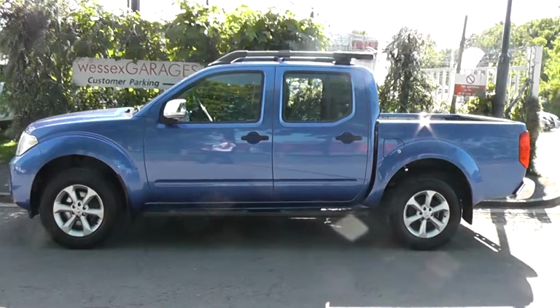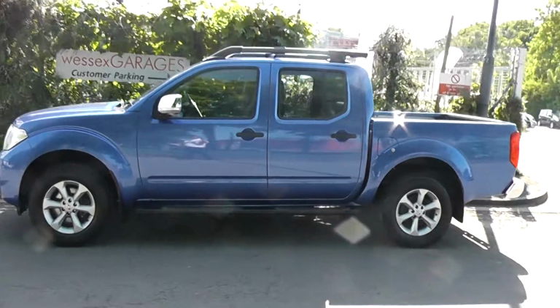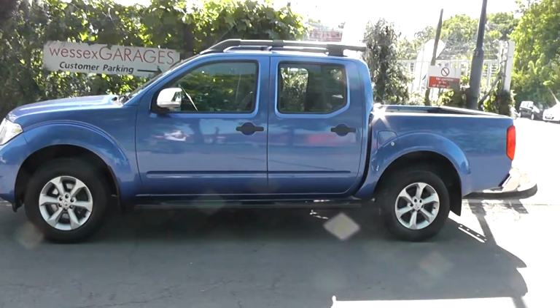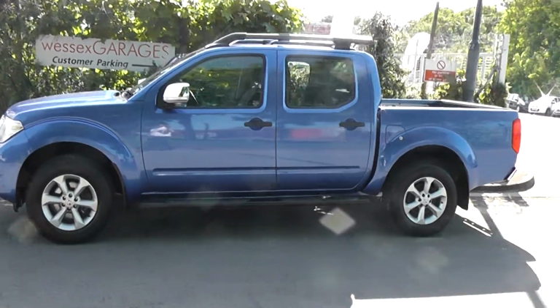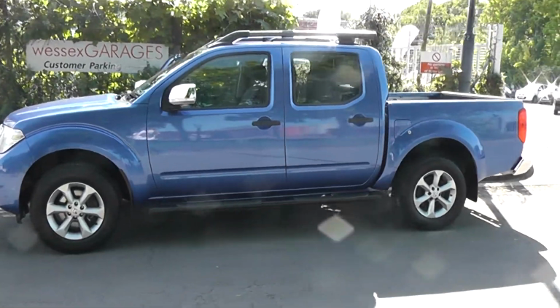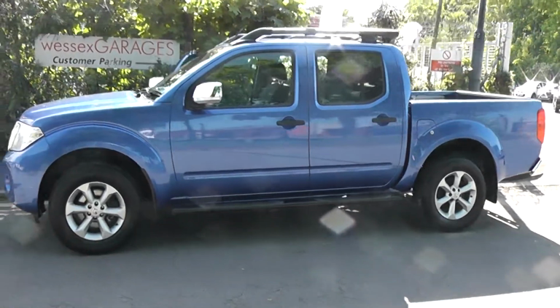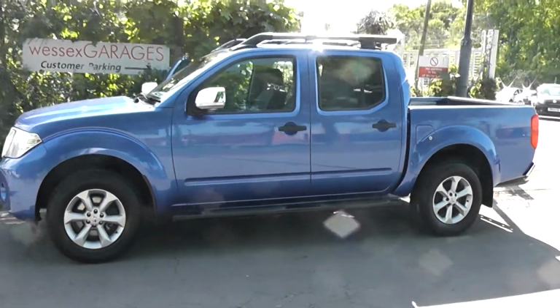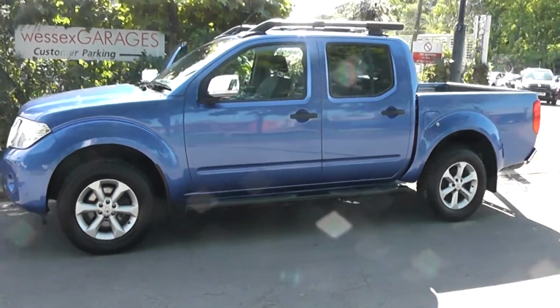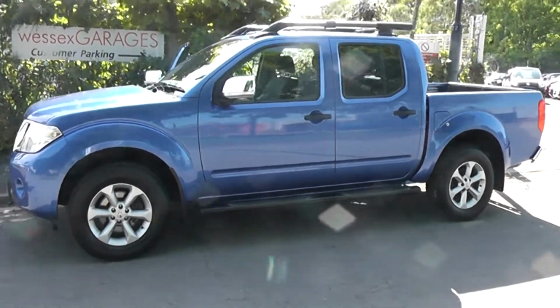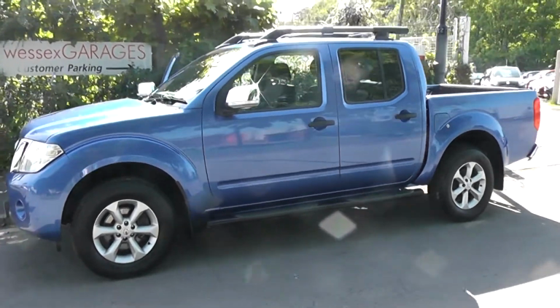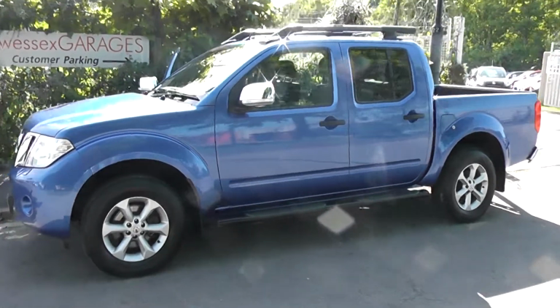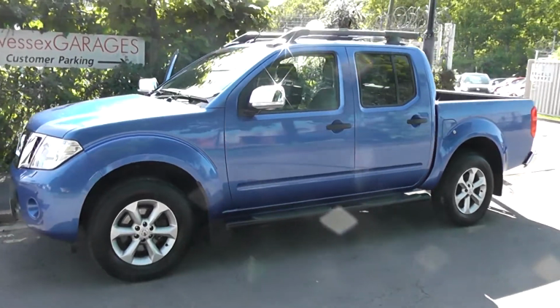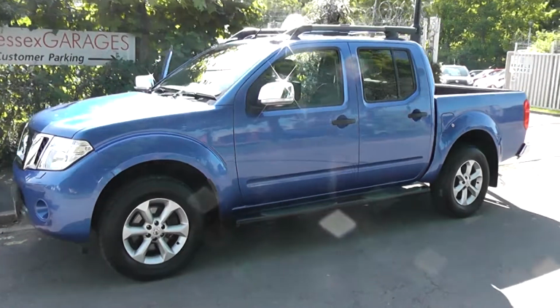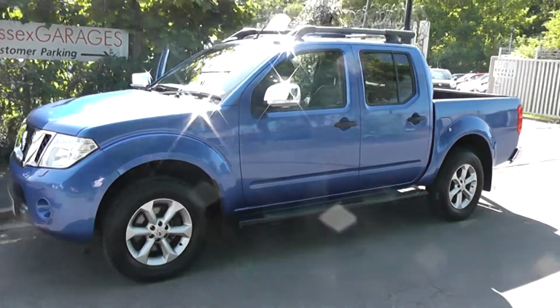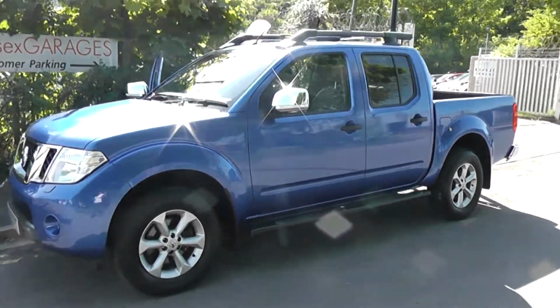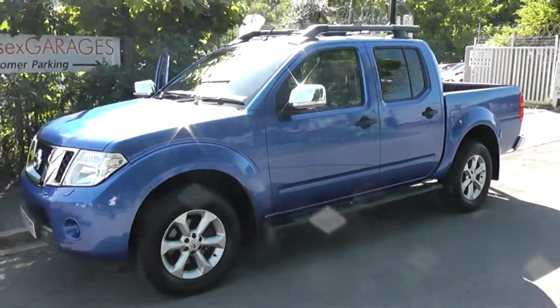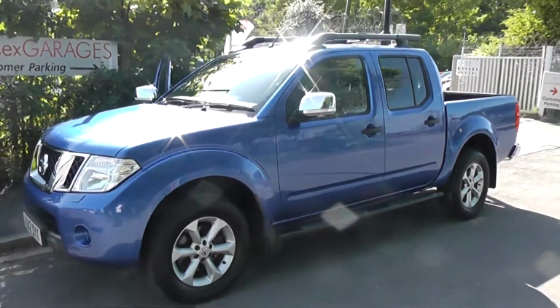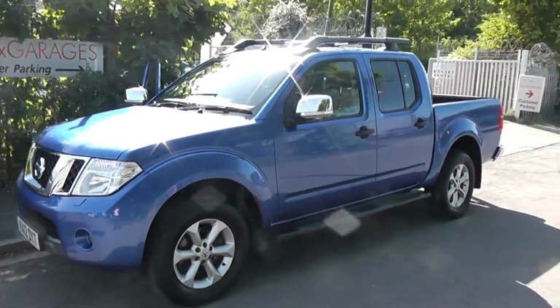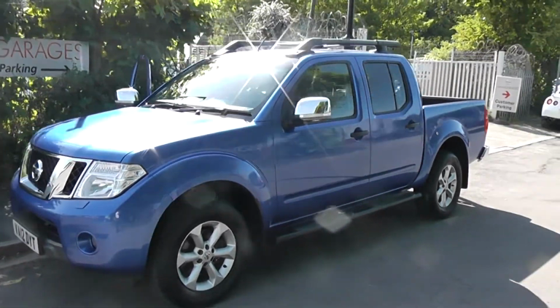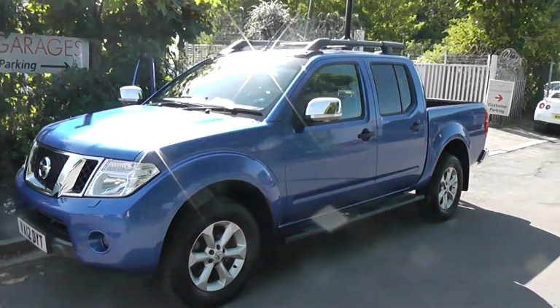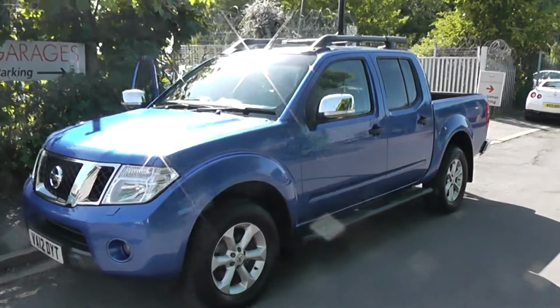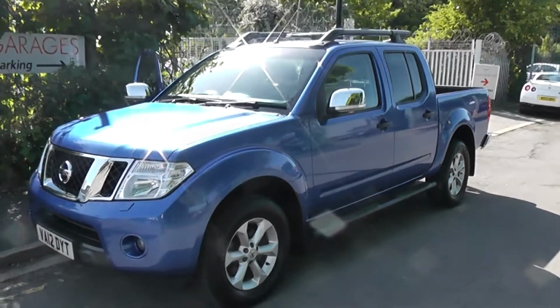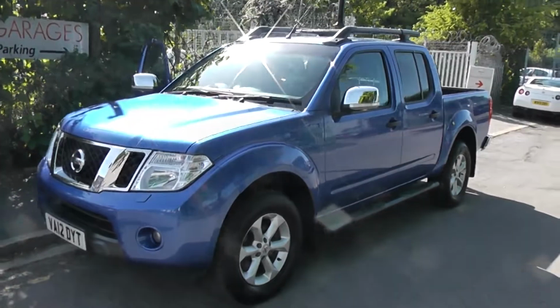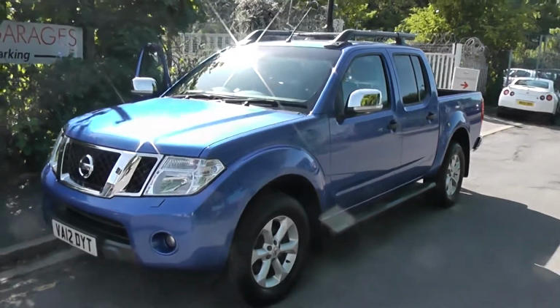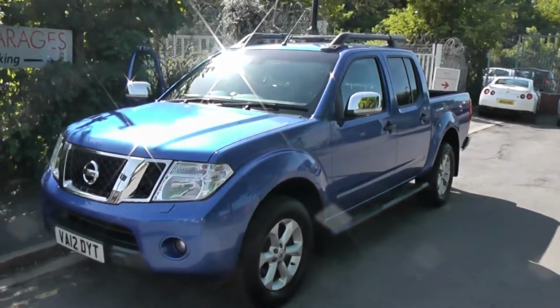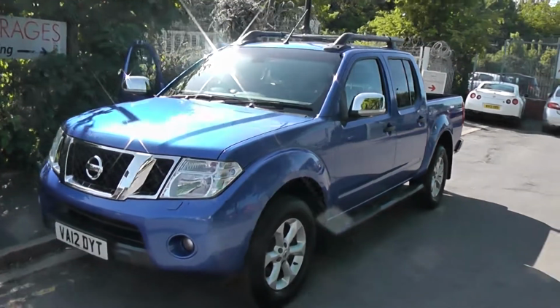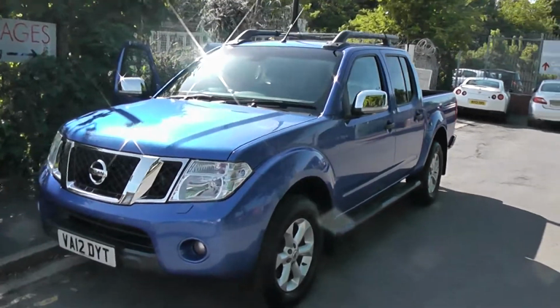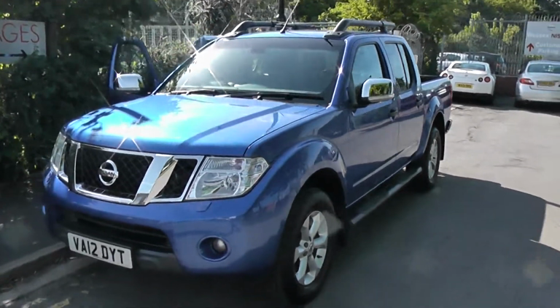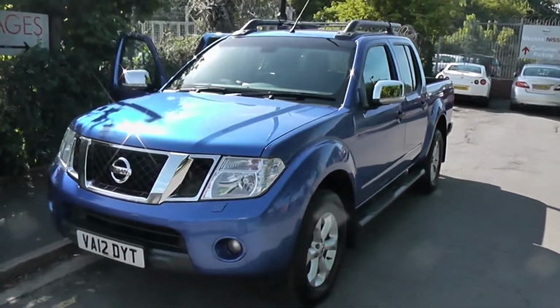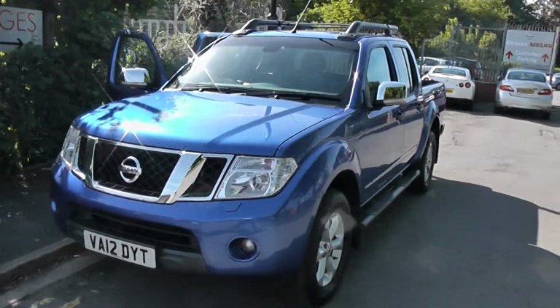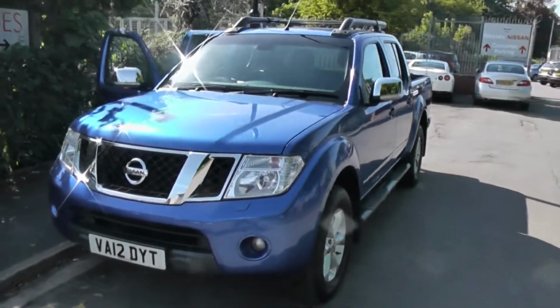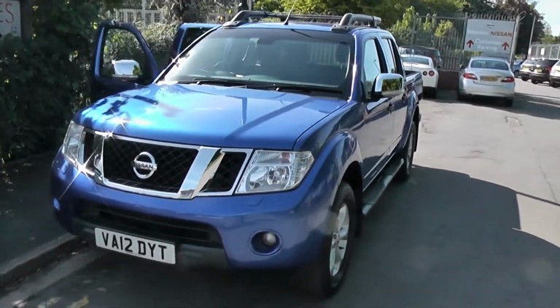Welcome to Wessex Garages on Pennywire Road in Bristol. We have the Nissan Navara Tecna, and this double cab pick-up was registered in July 2012.